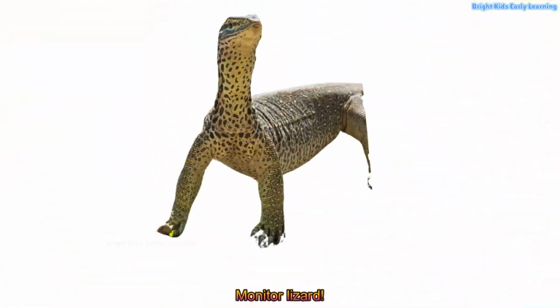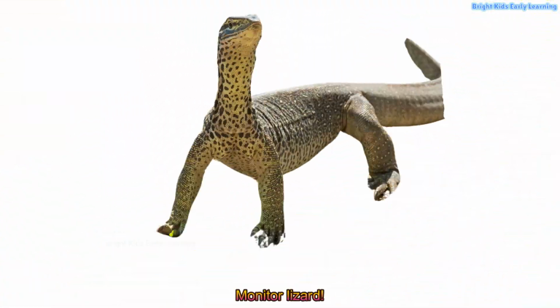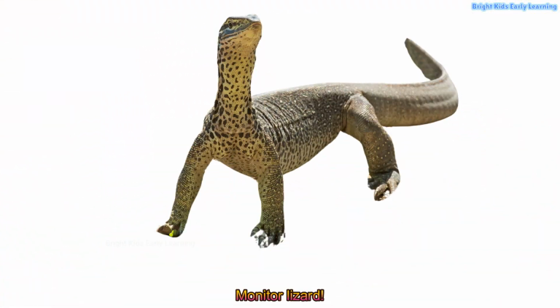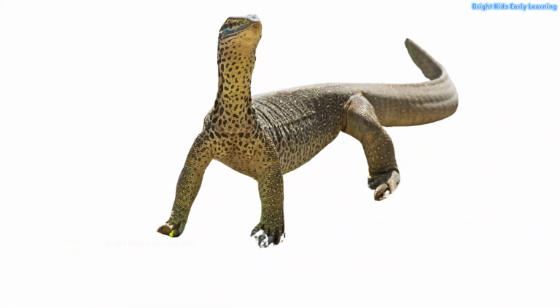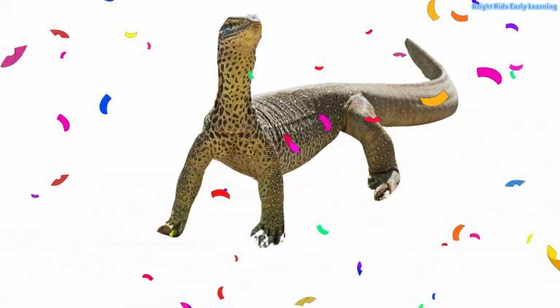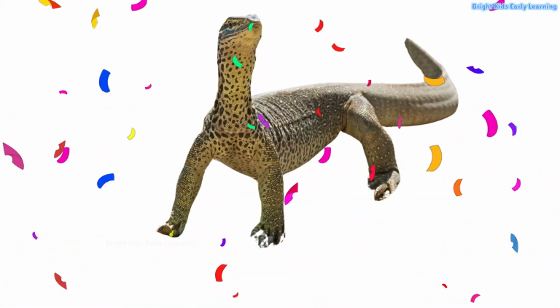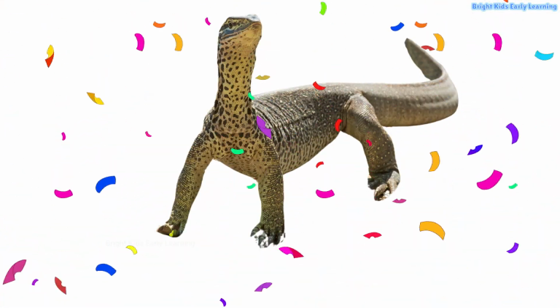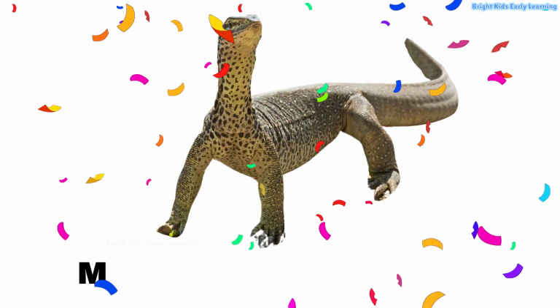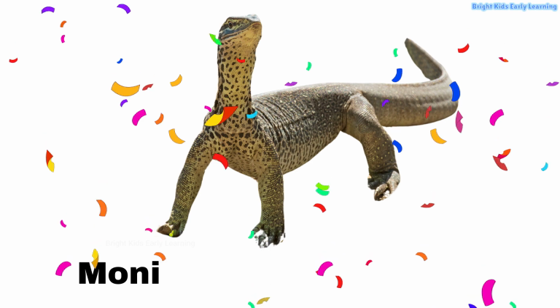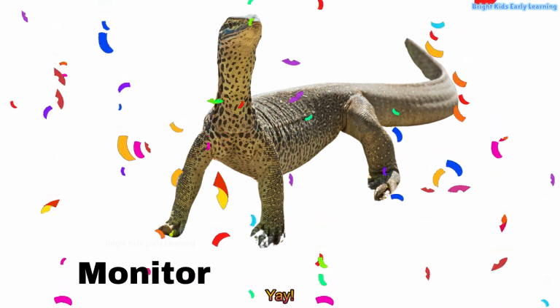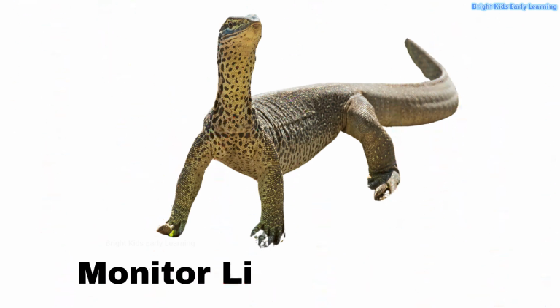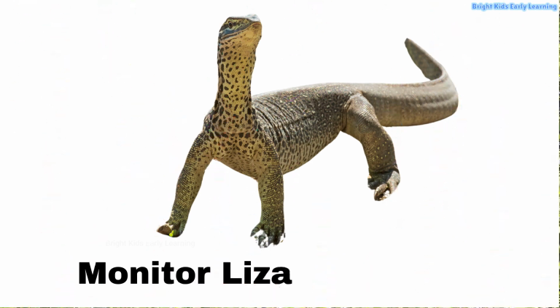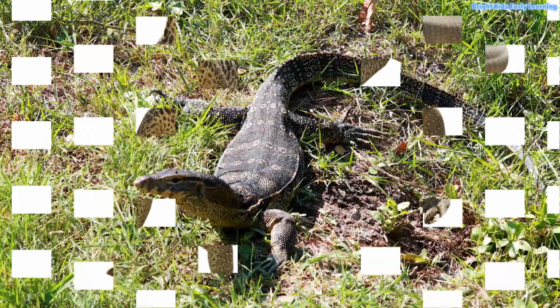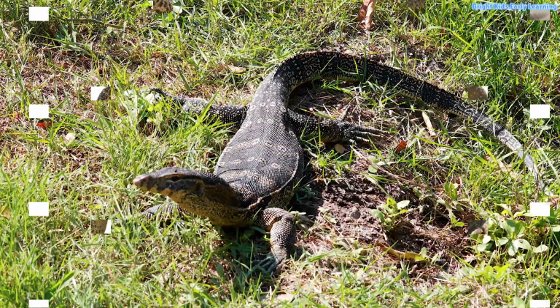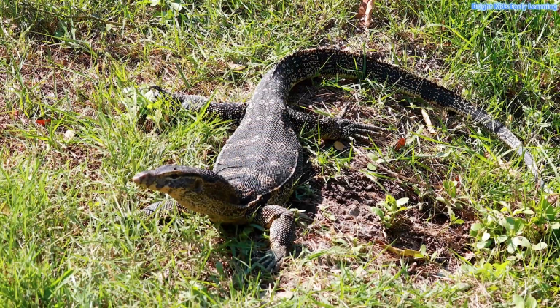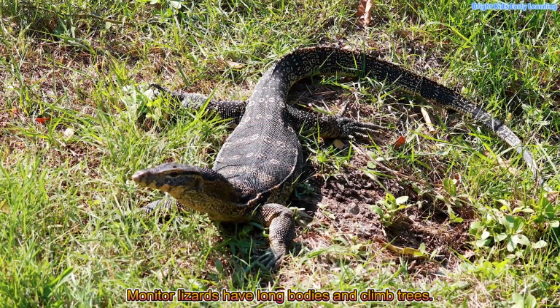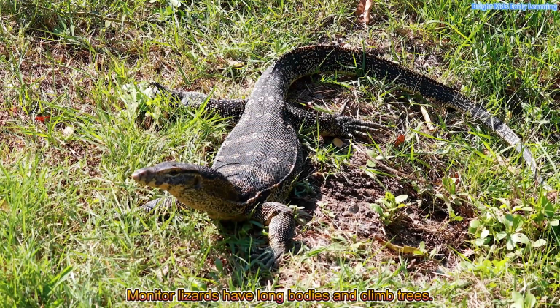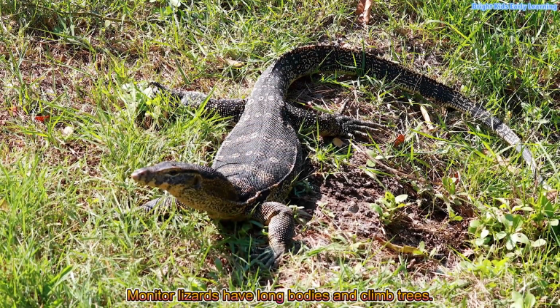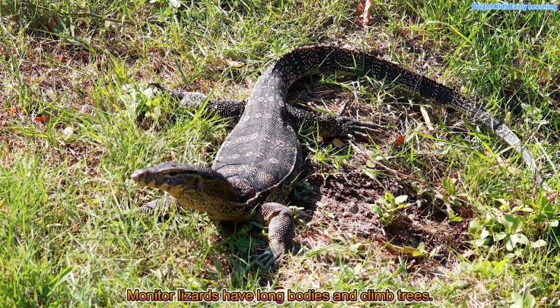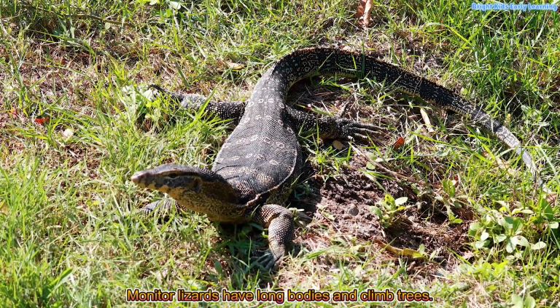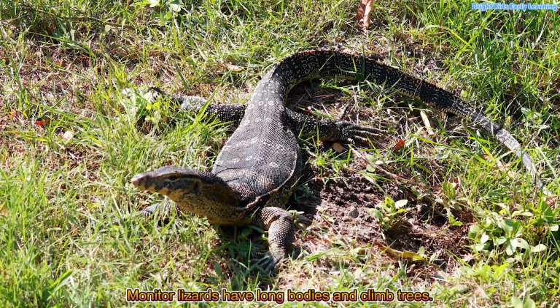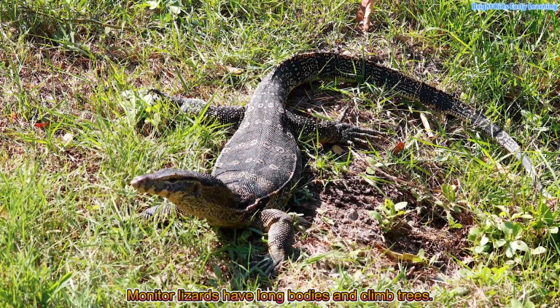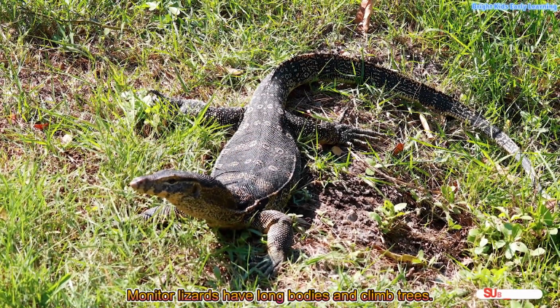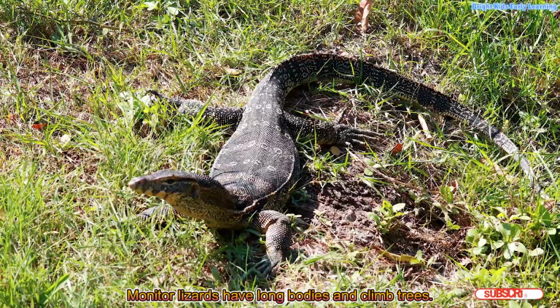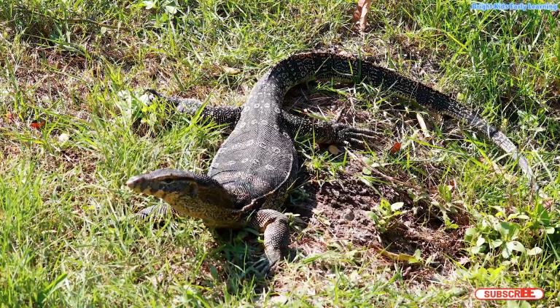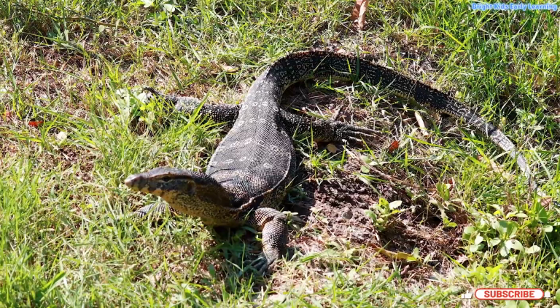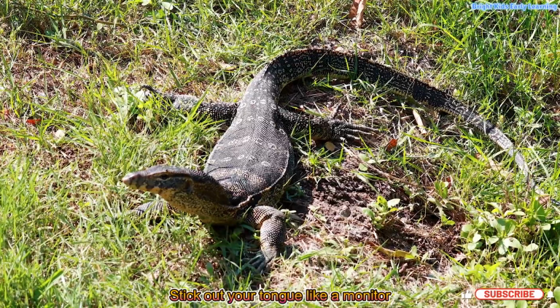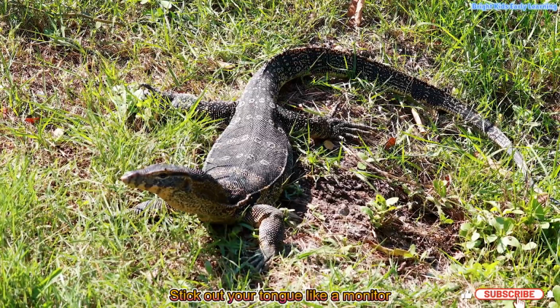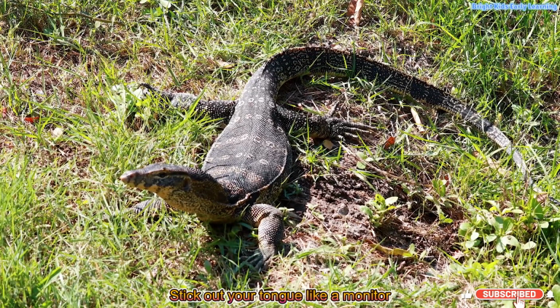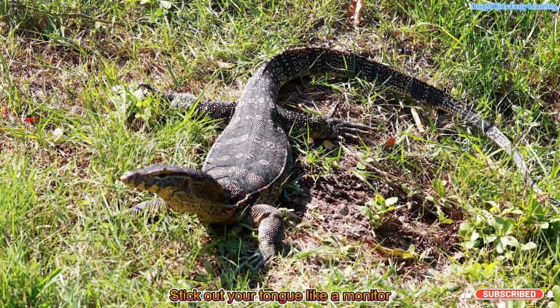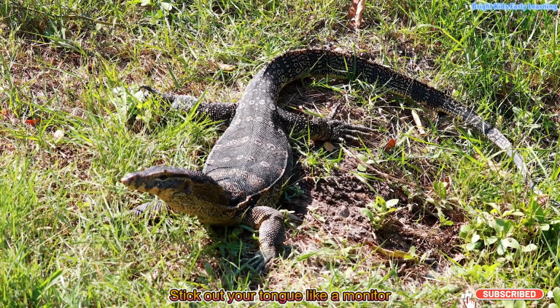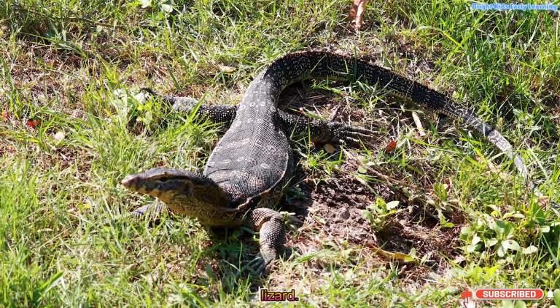Monitor lizard! Monitor lizards have long bodies and climb trees. Stick out your tongue like a monitor lizard.